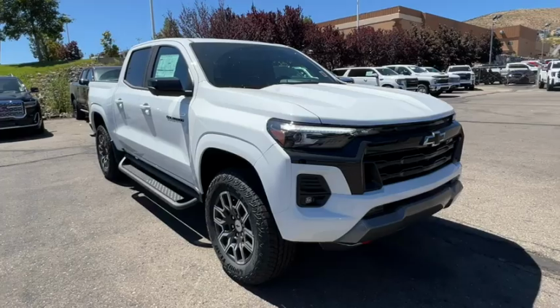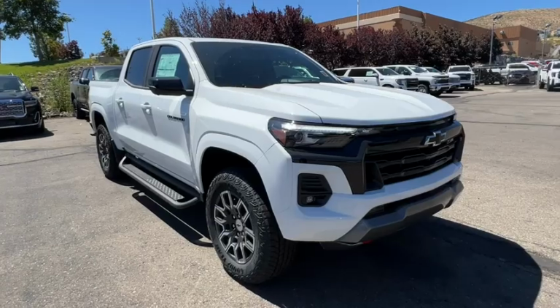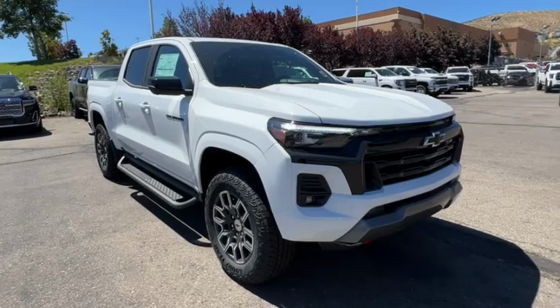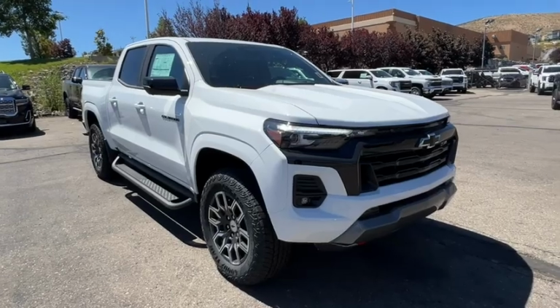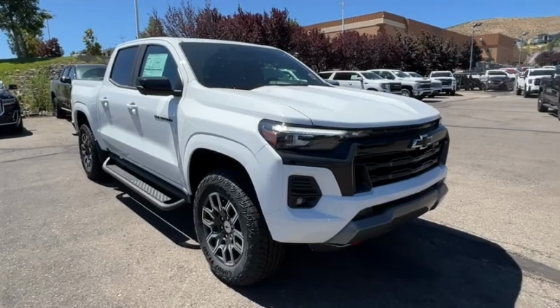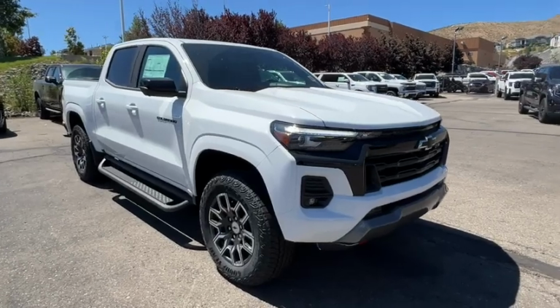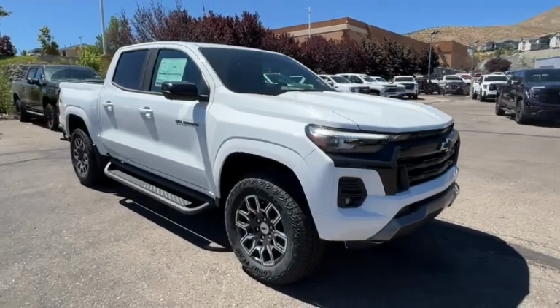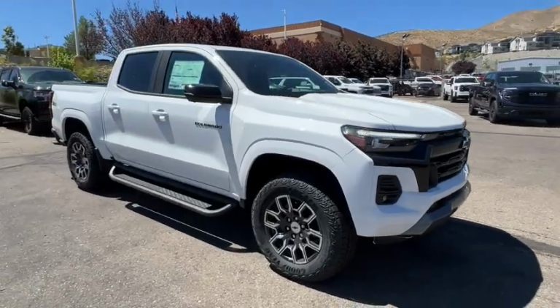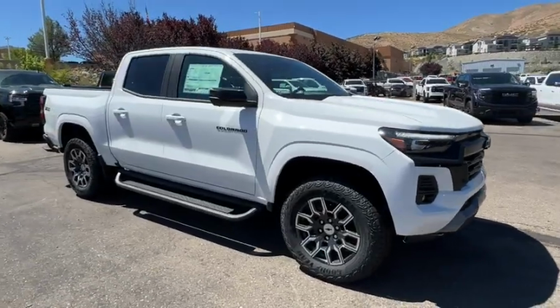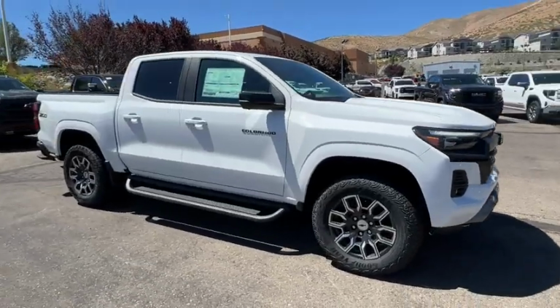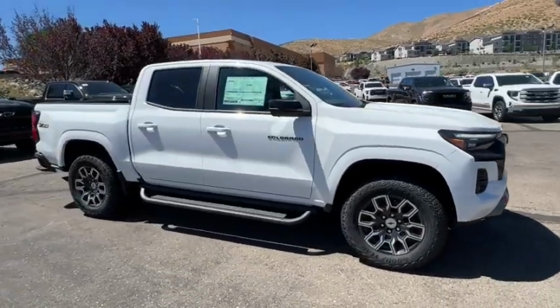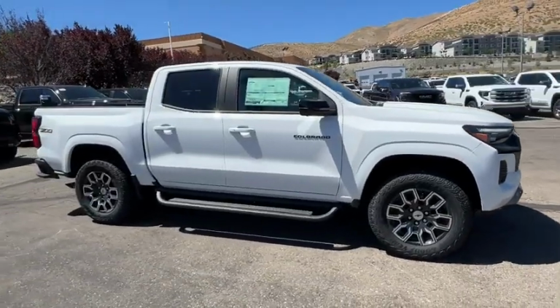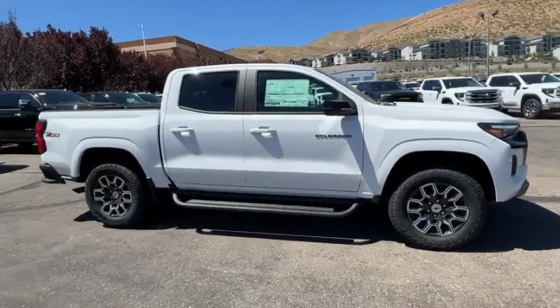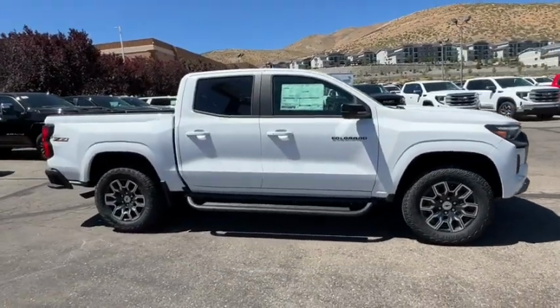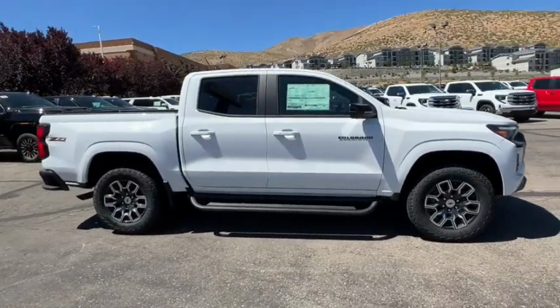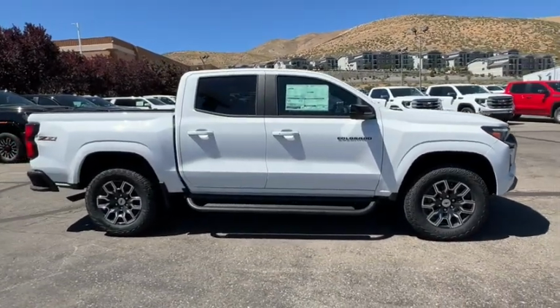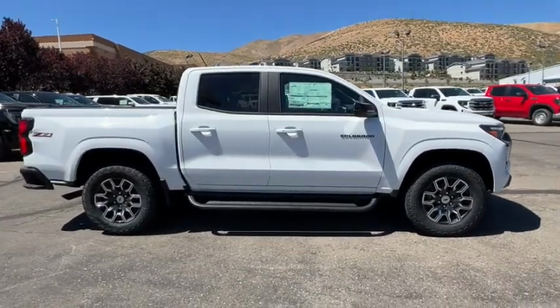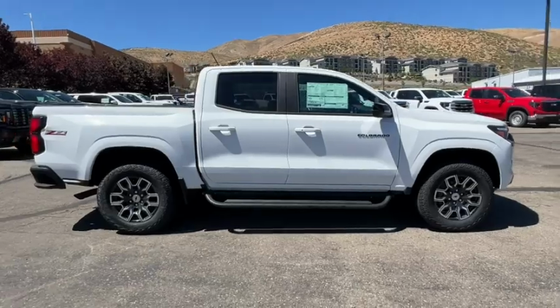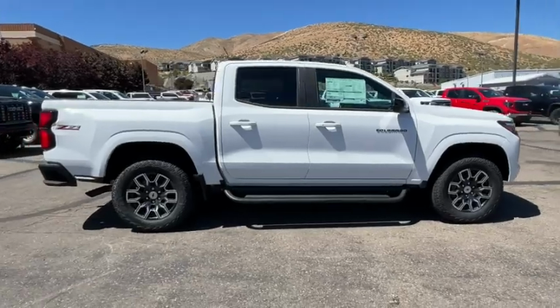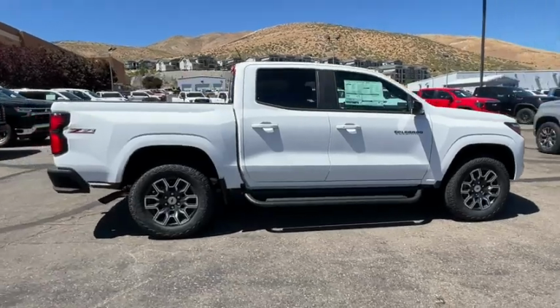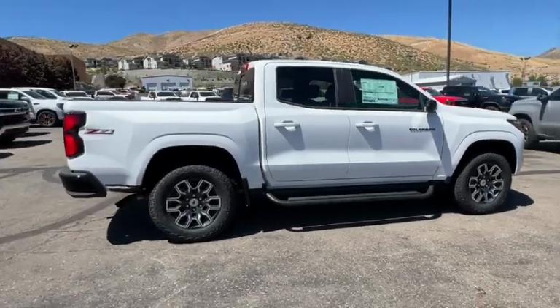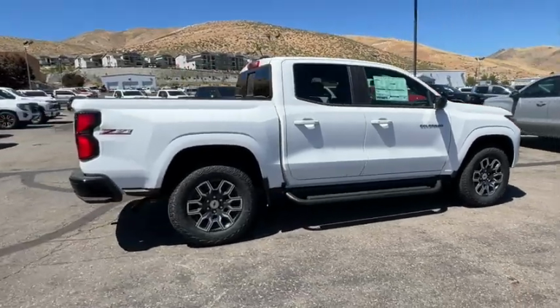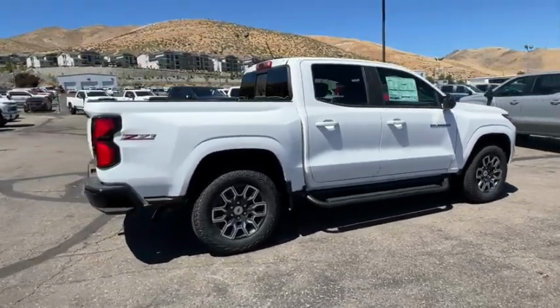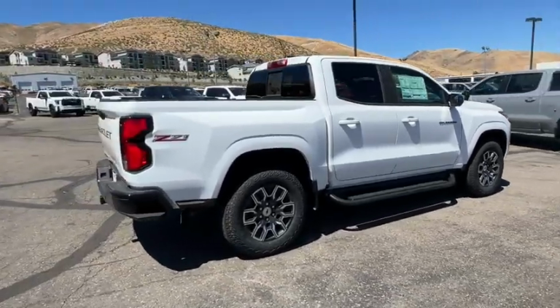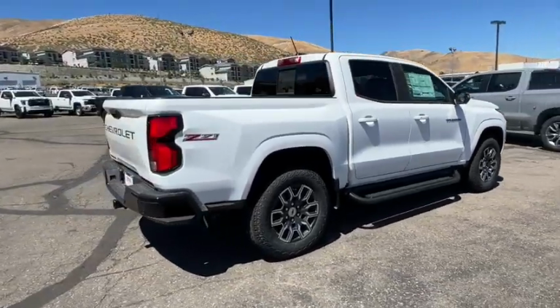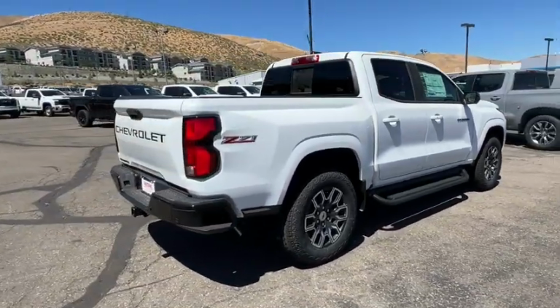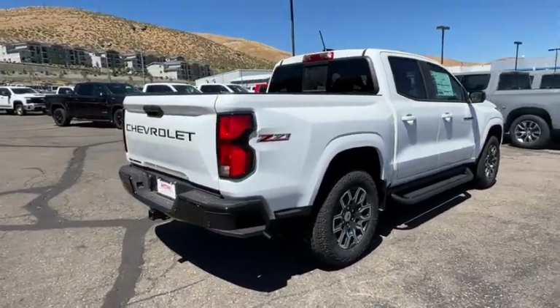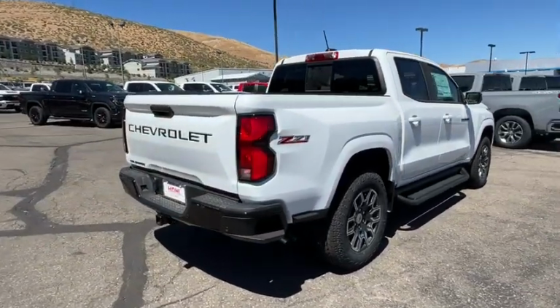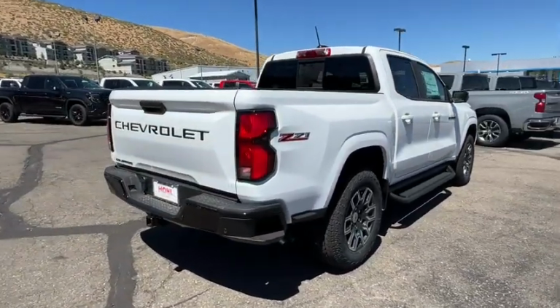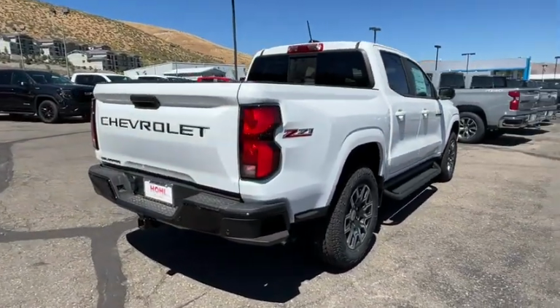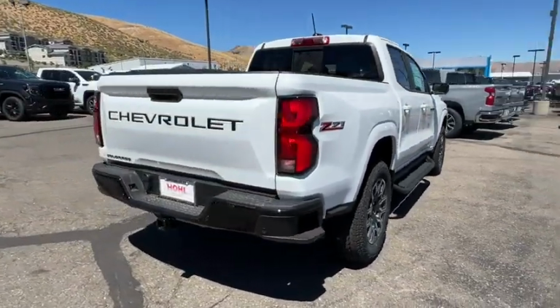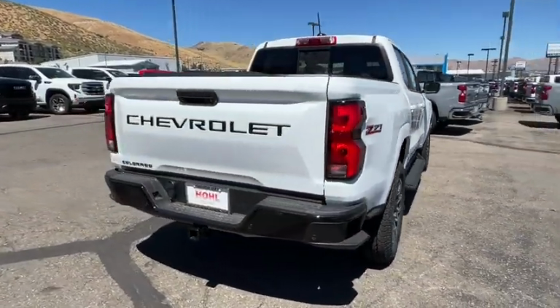Take a moment to check out the 2024 Chevrolet Colorado — the mid-sized pickup that makes your off-road adventures fun, safe, and comfortable.